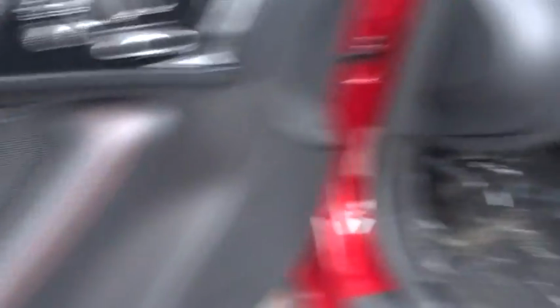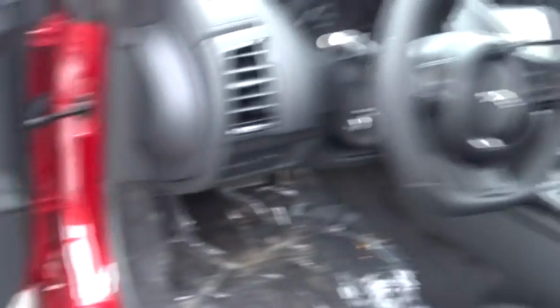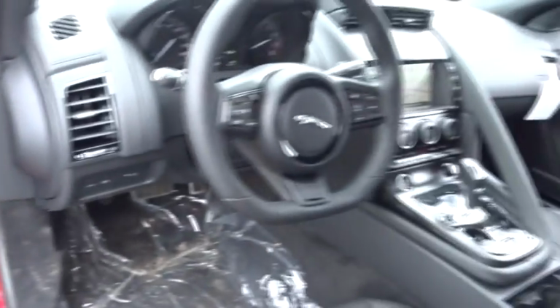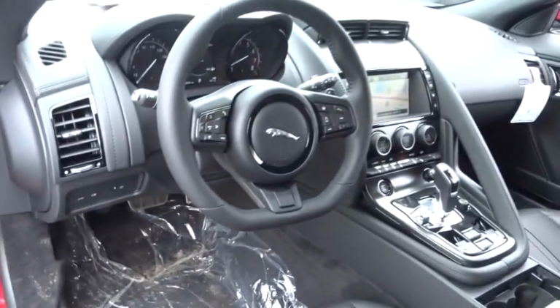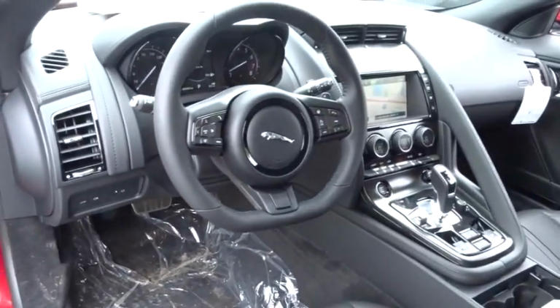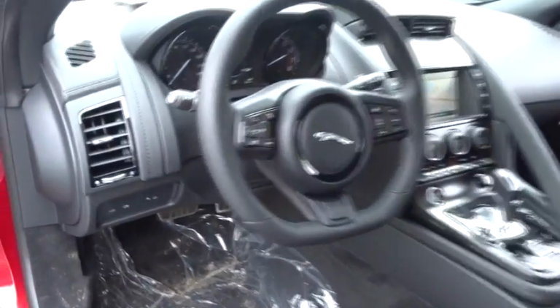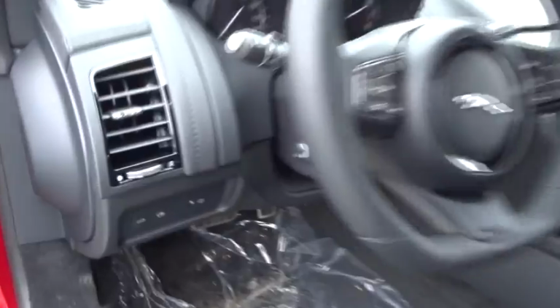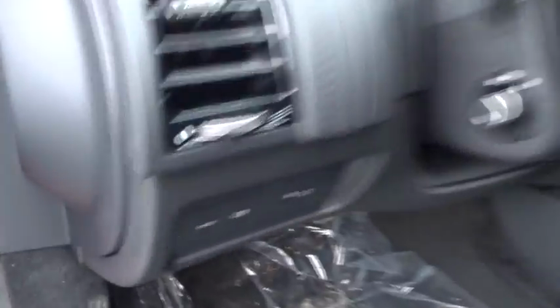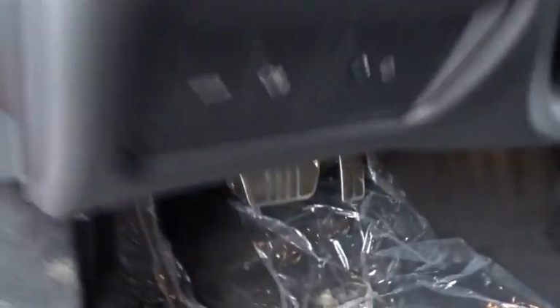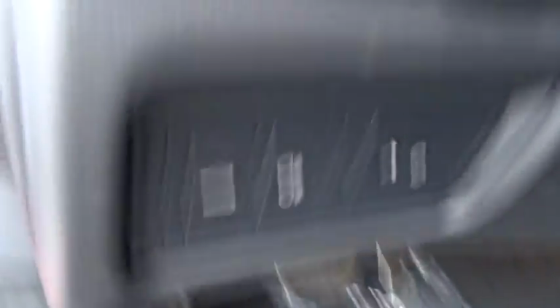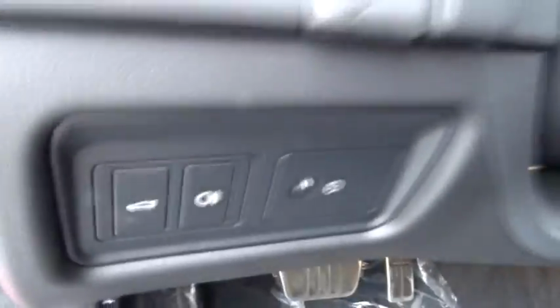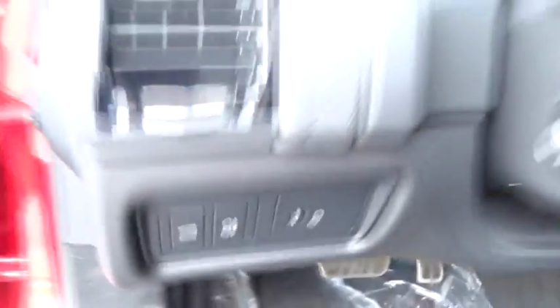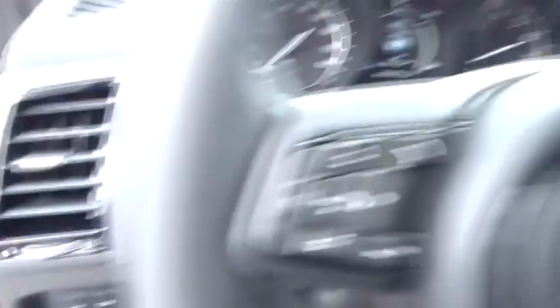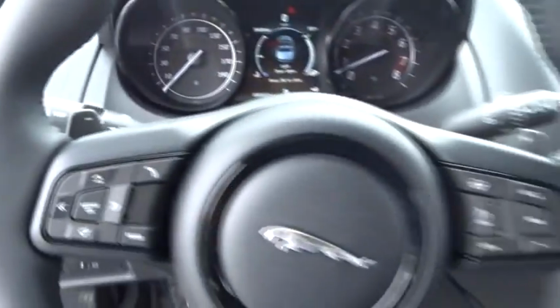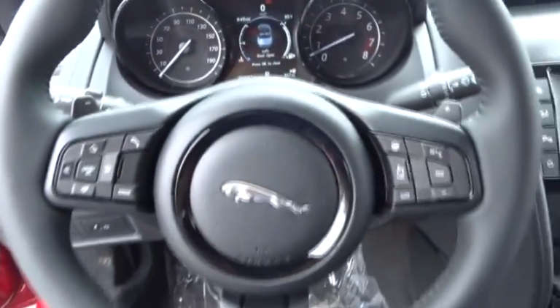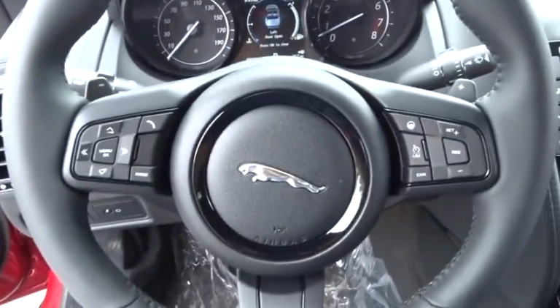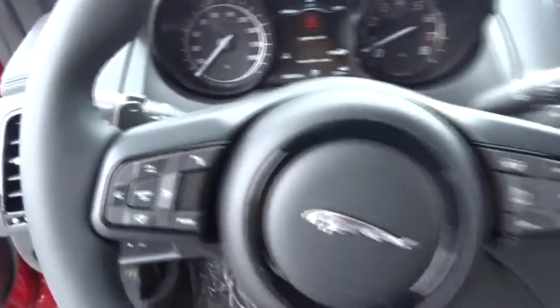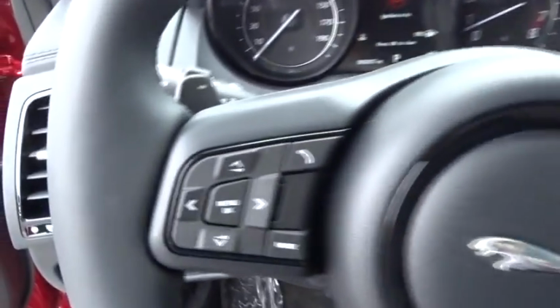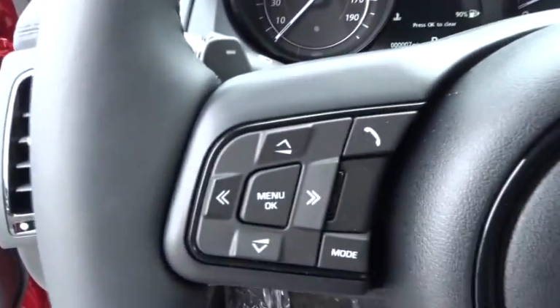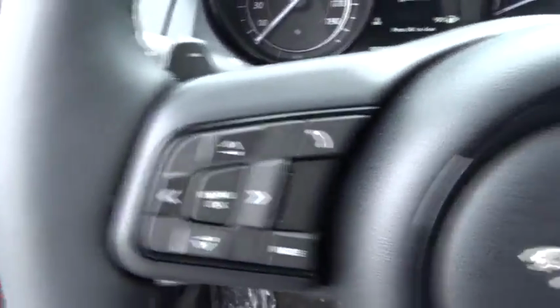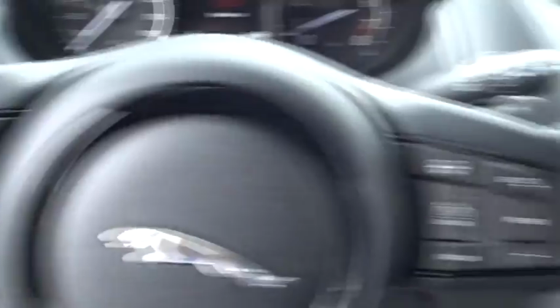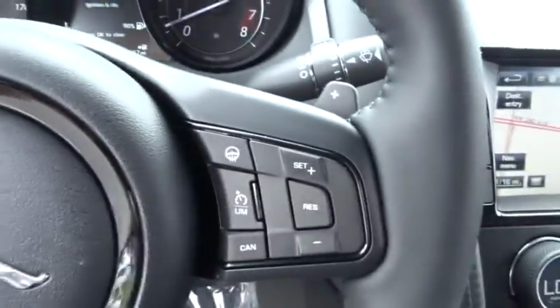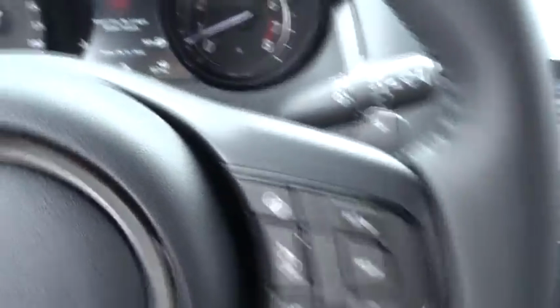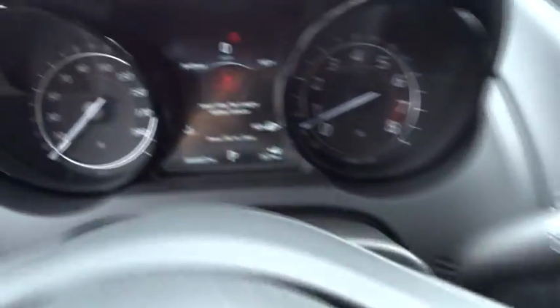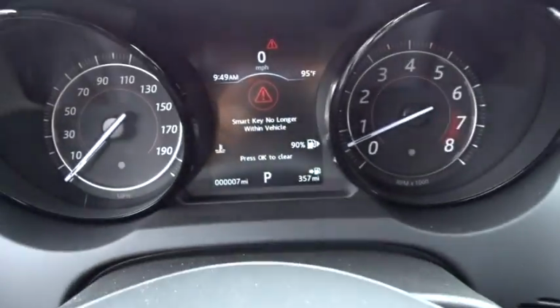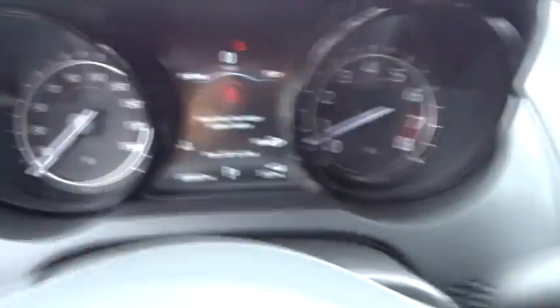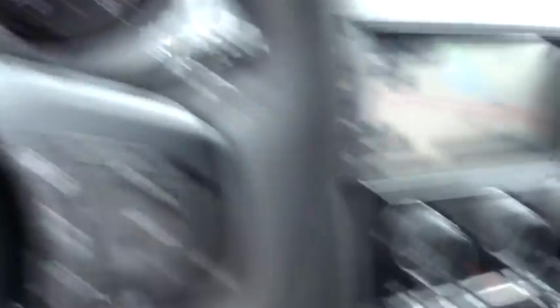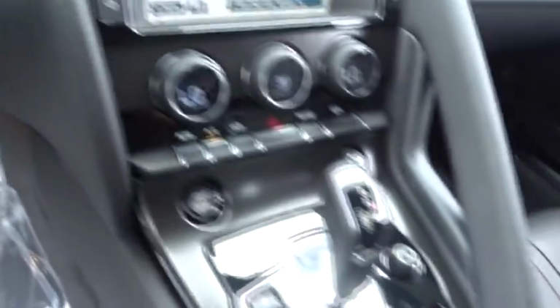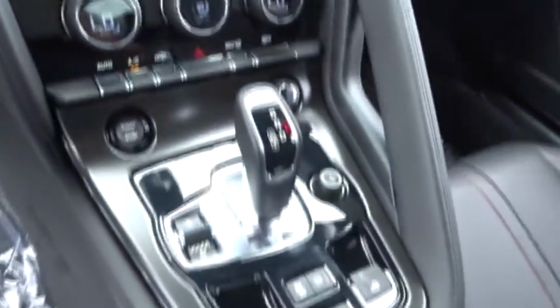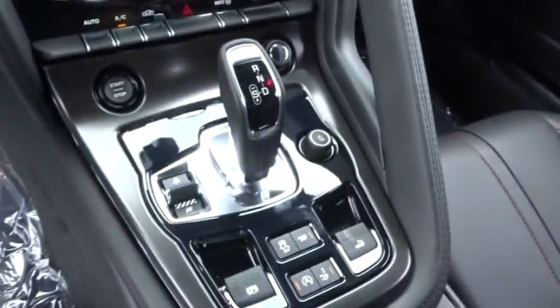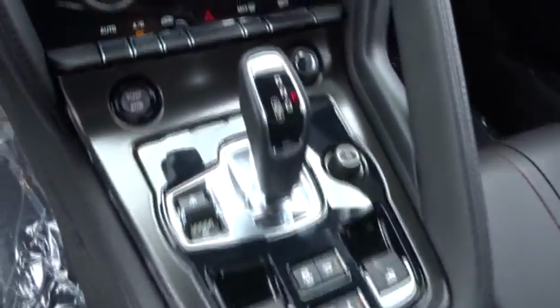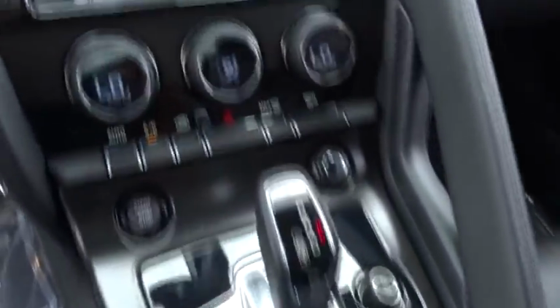Active suspension system, electronic stability control, heated steering wheel, trip computer, rear window defroster, power windows, security system, tachometer, brake assist, panic alarm.